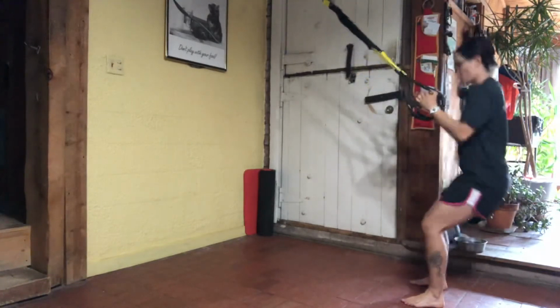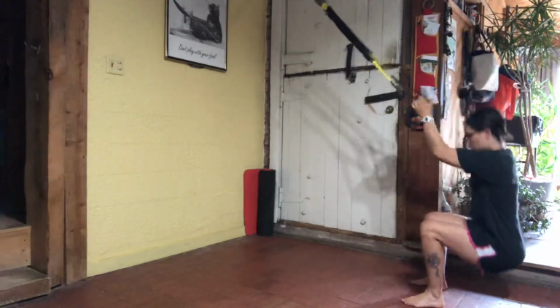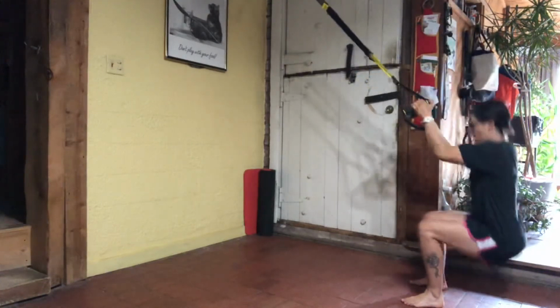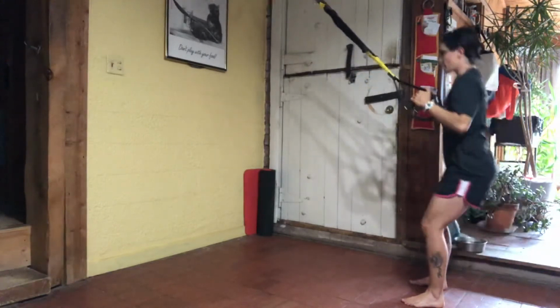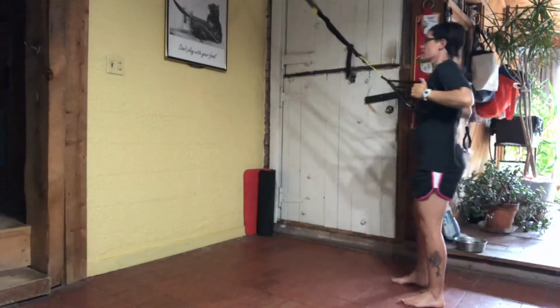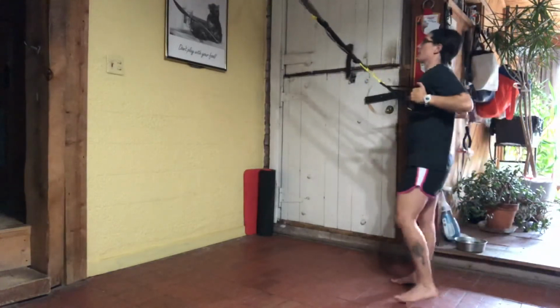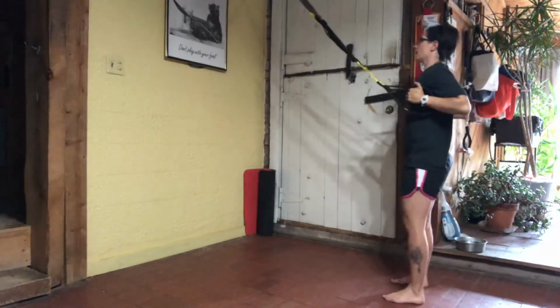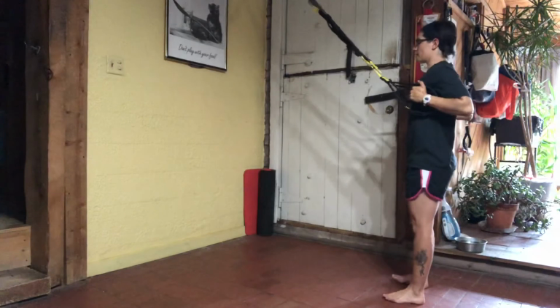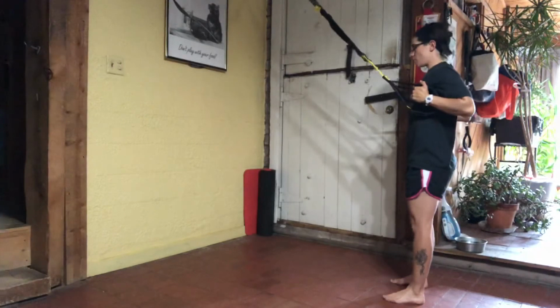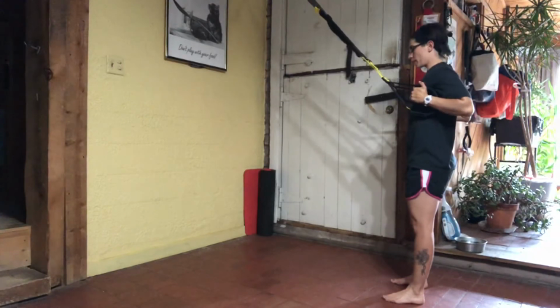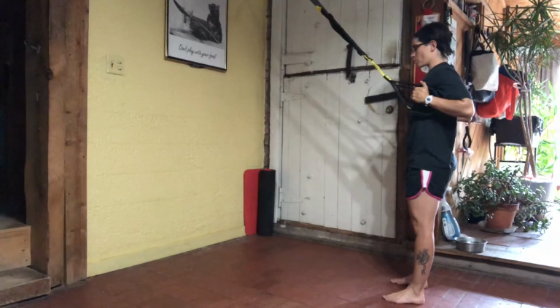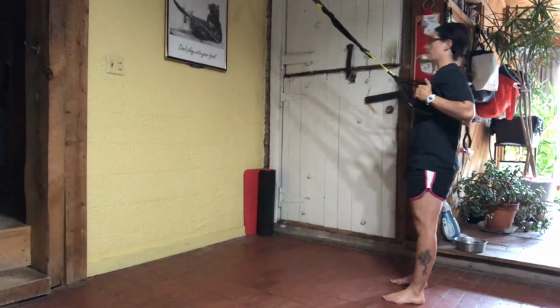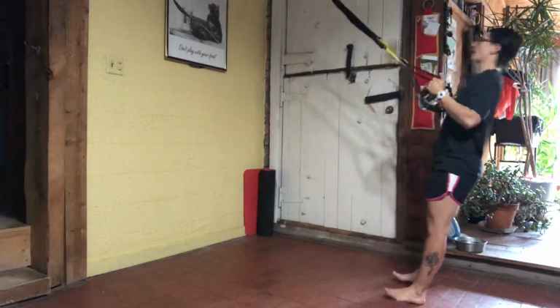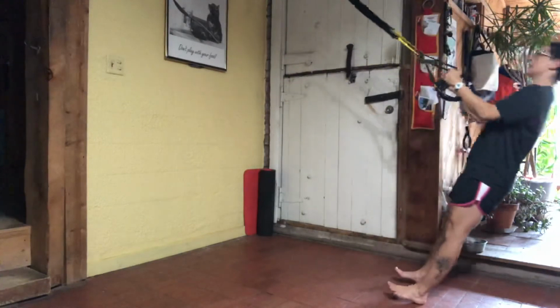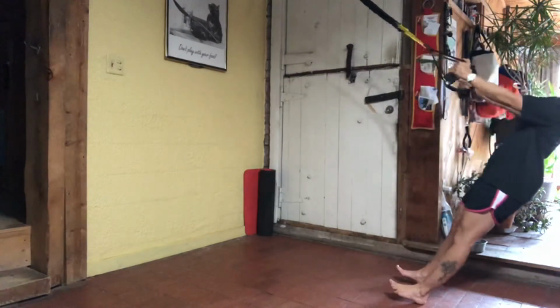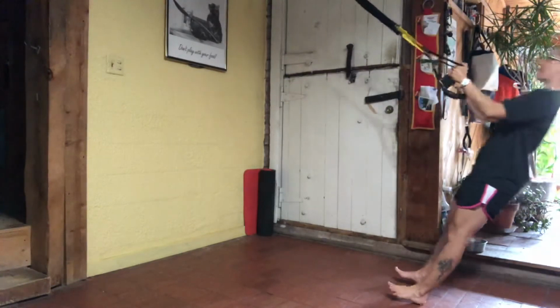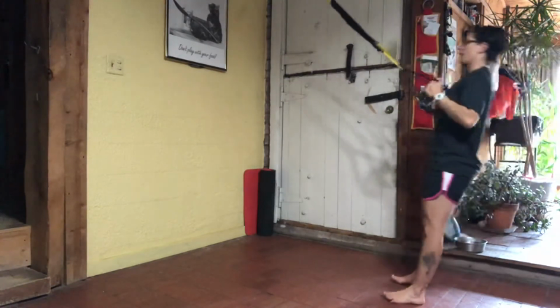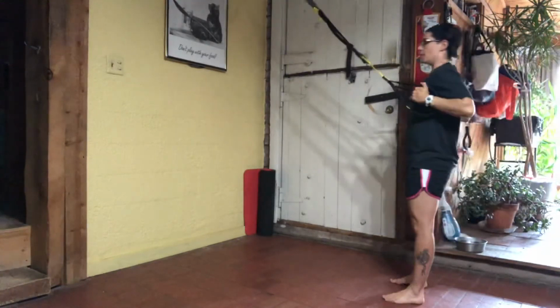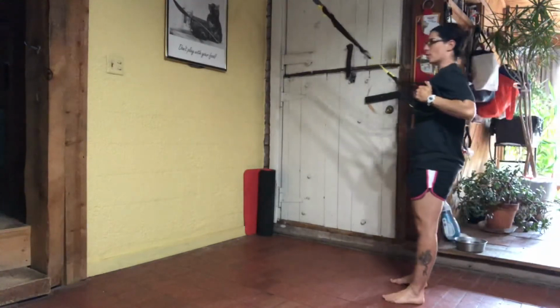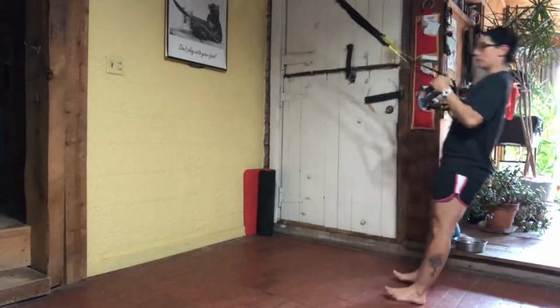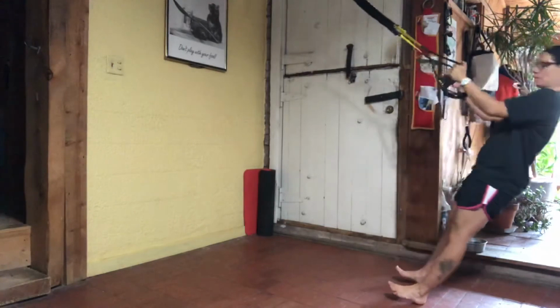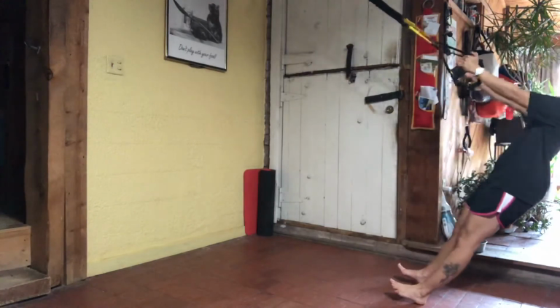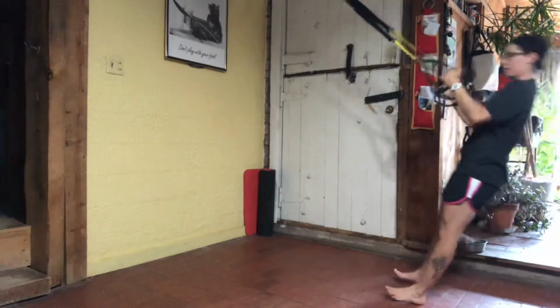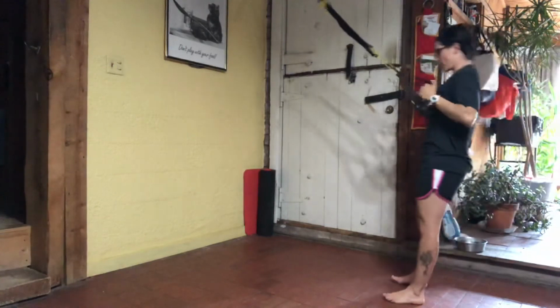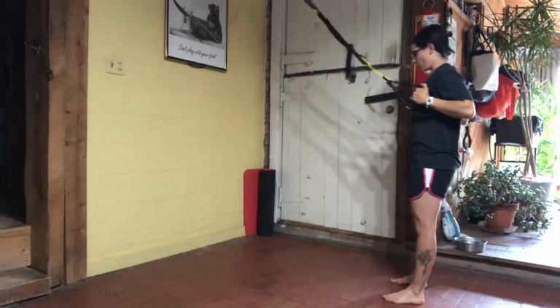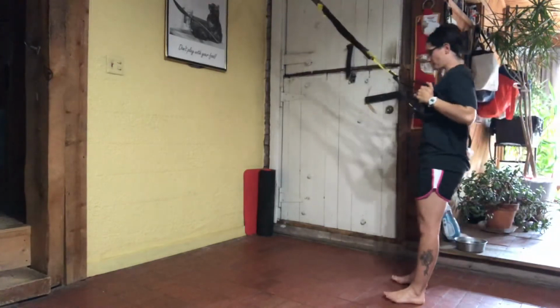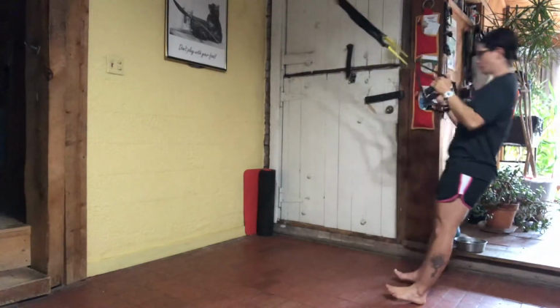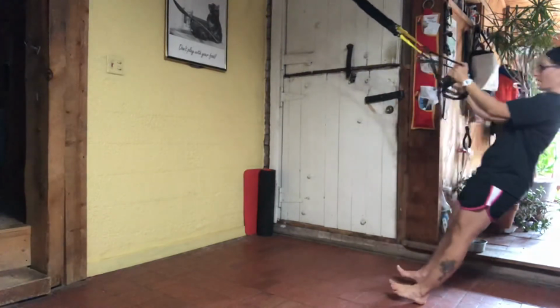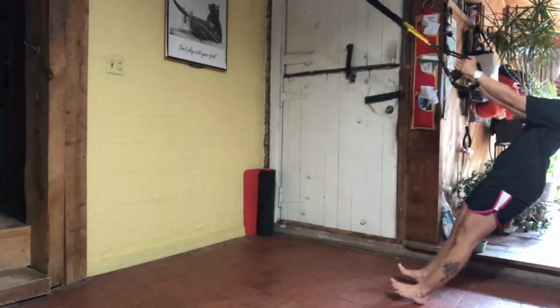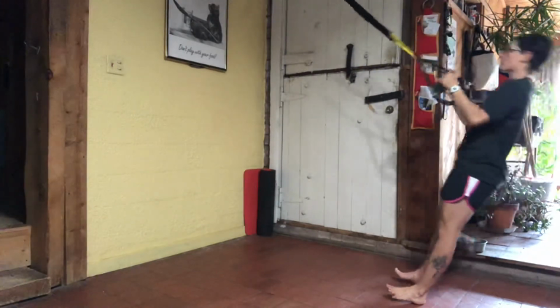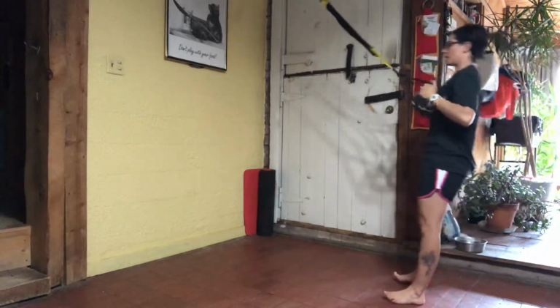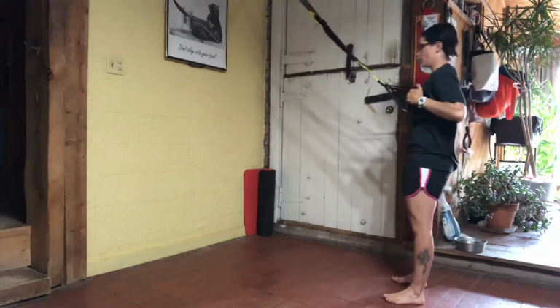Let's get one more squat. Stepping in. Handles into your armpits, elbows are driven down and back. Lean back and mid-row. Nice flat board. Squeezing the glutes.